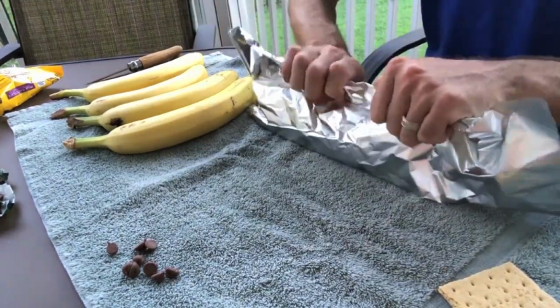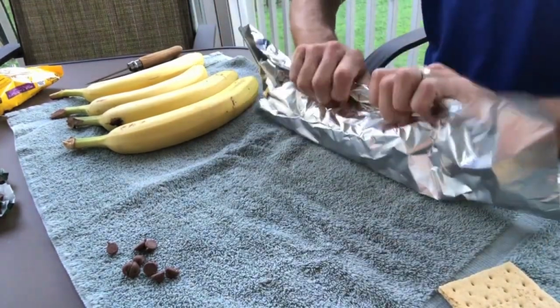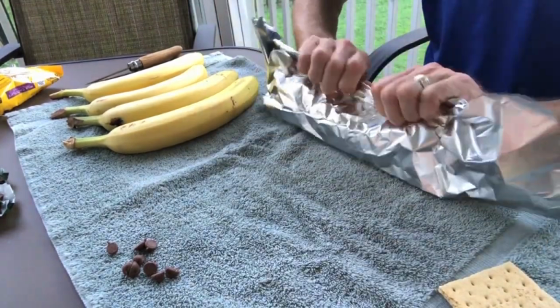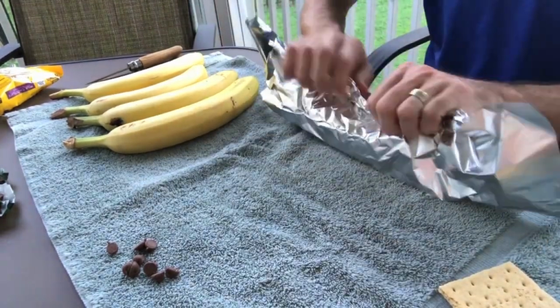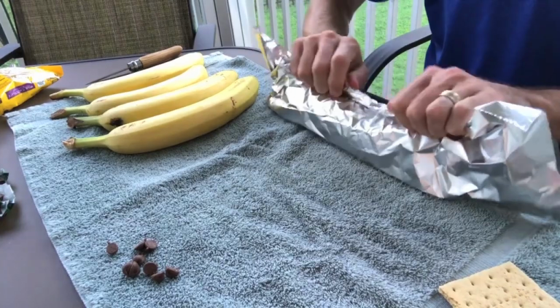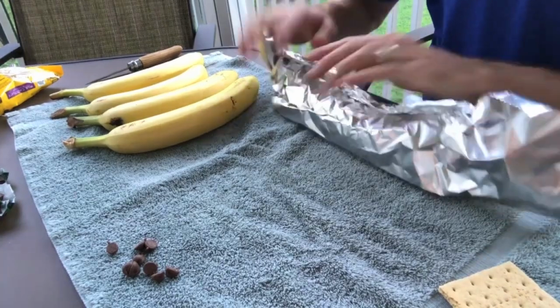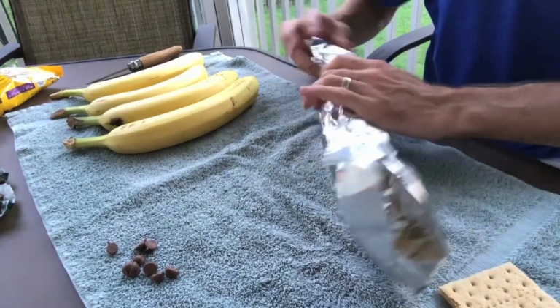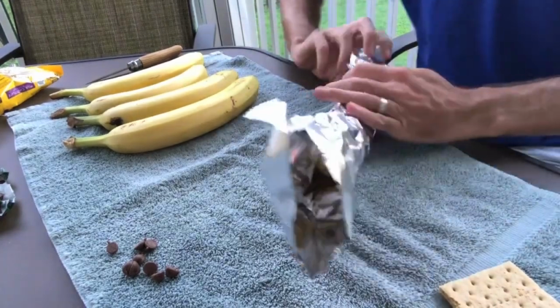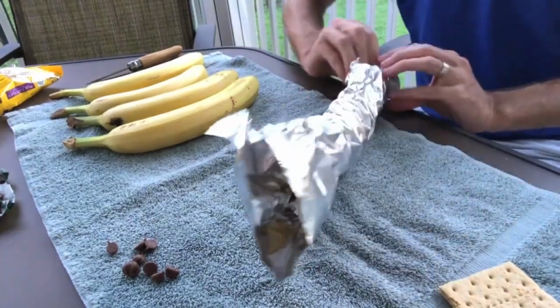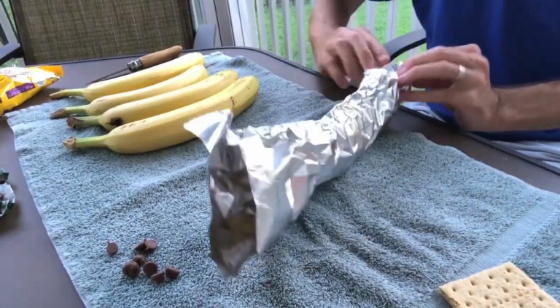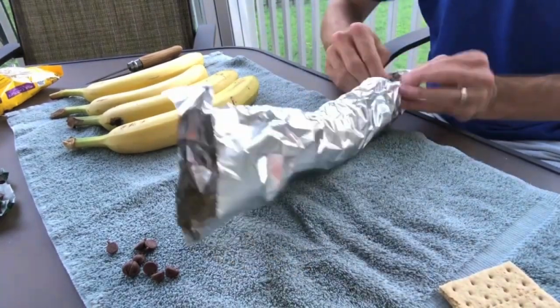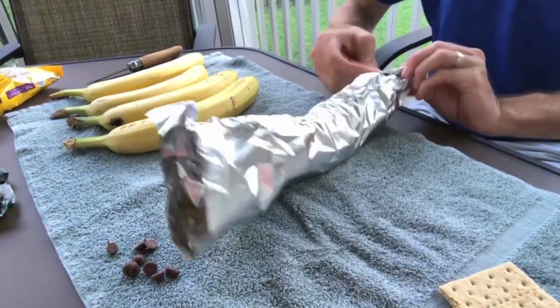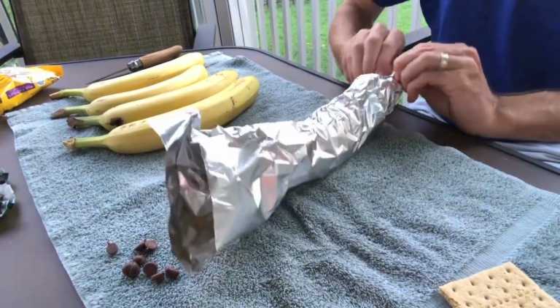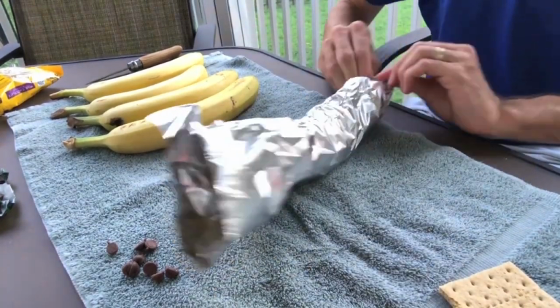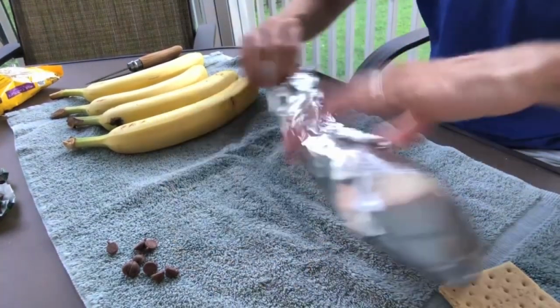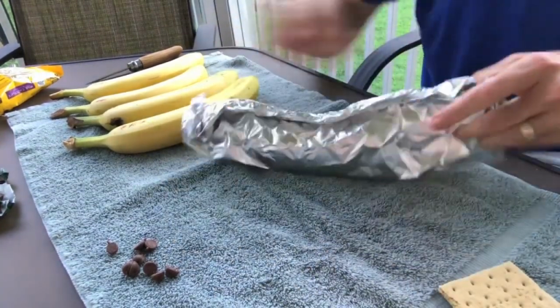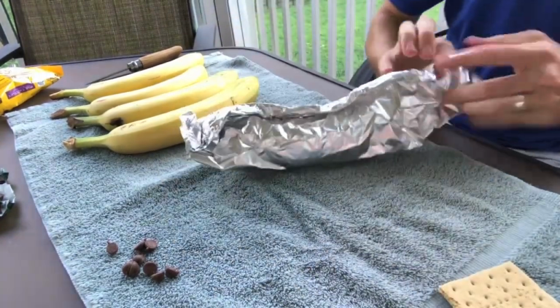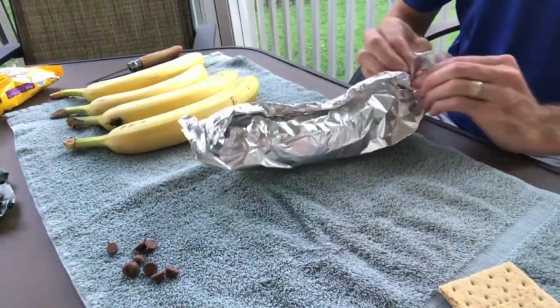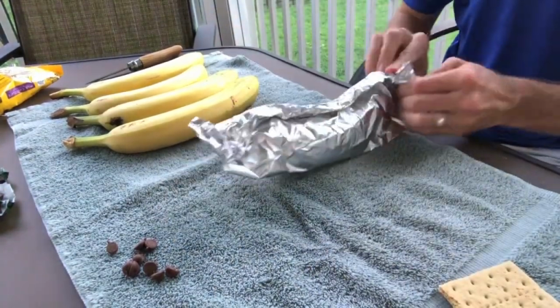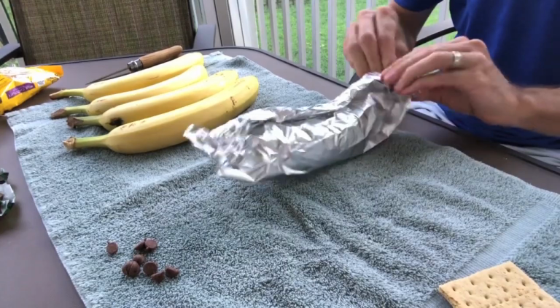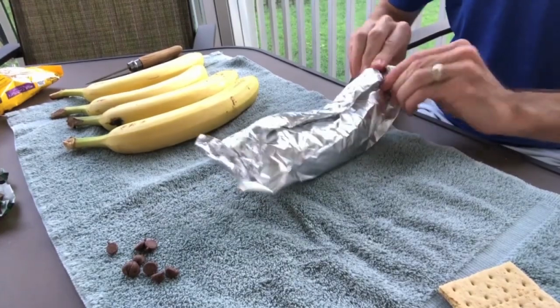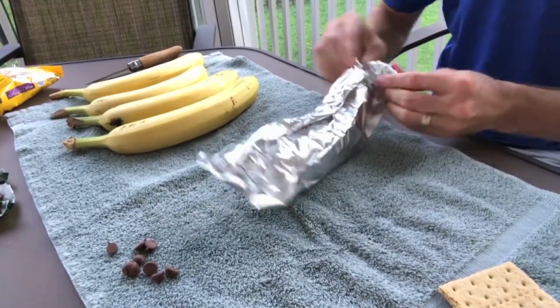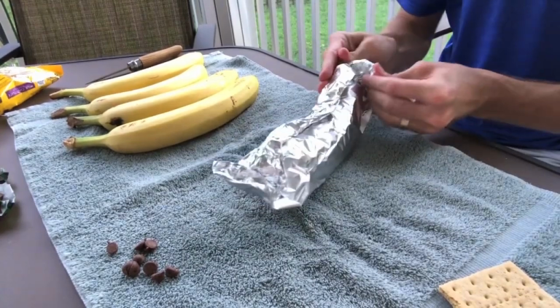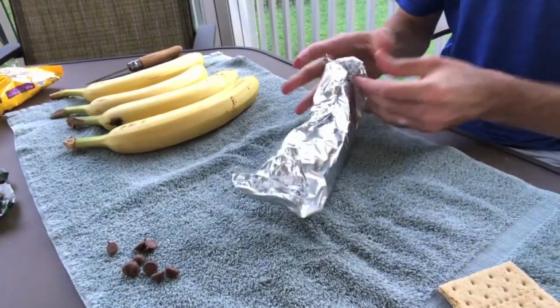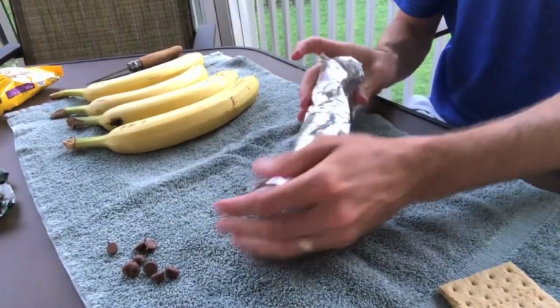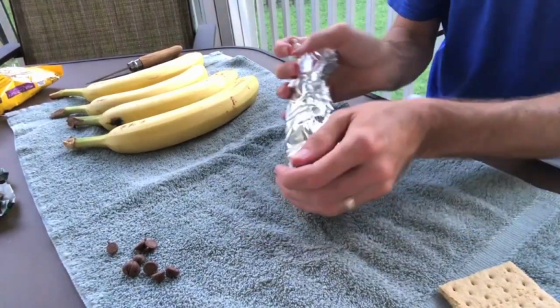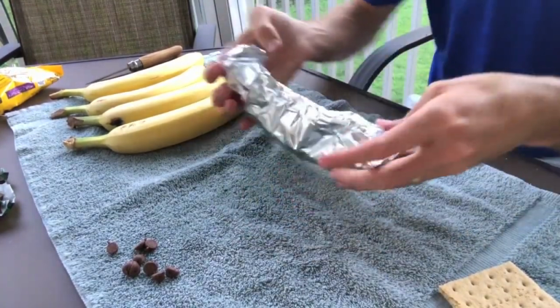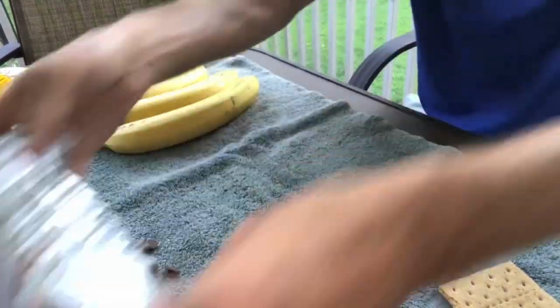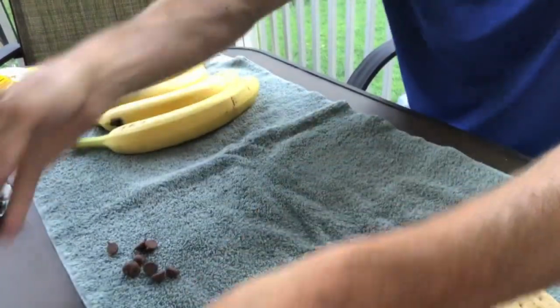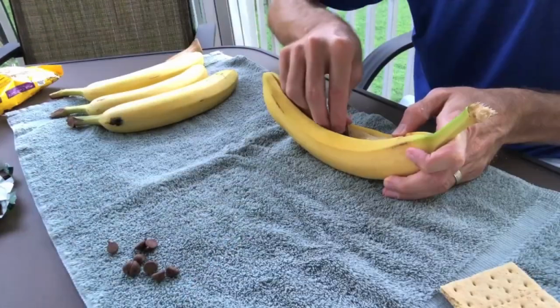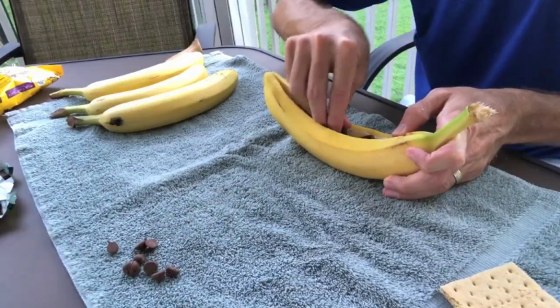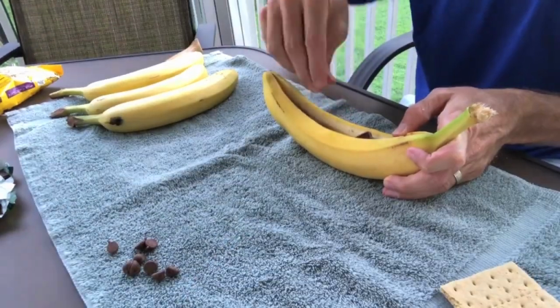Carefully wrap the banana boat, sealing the top and then both sides. This banana boat is ready to go and I'm going to start working on the next one.